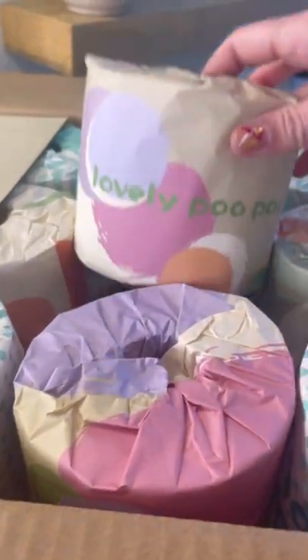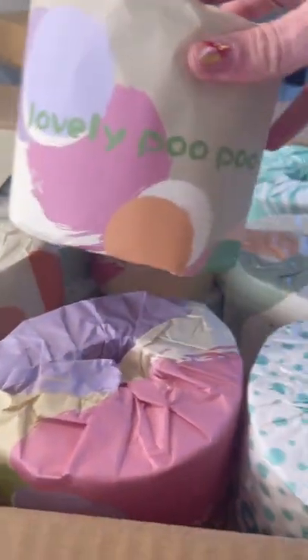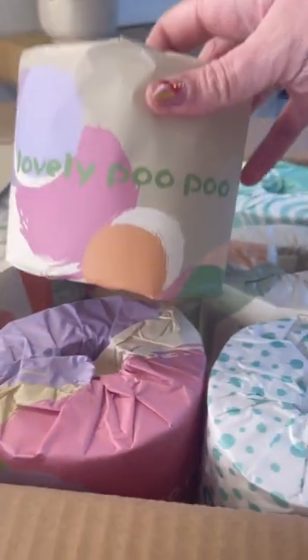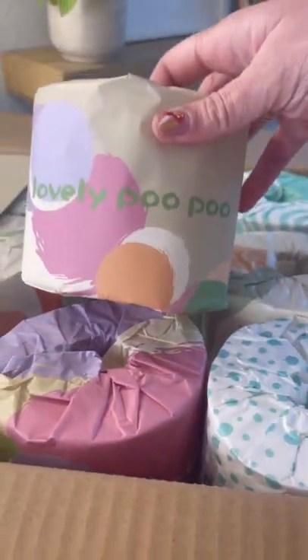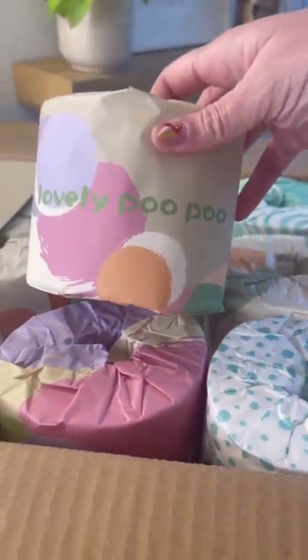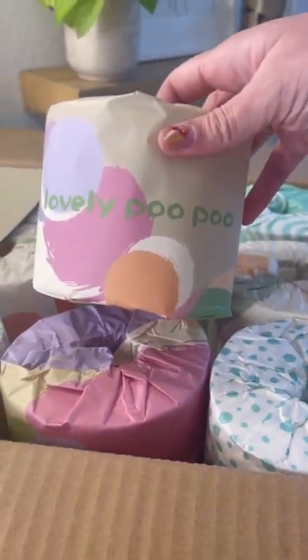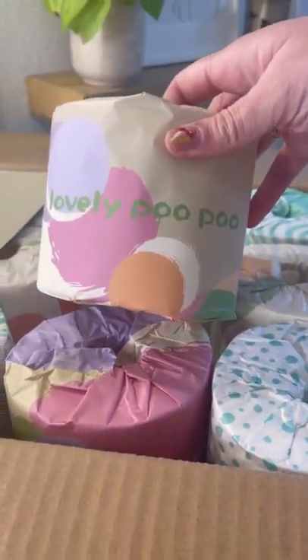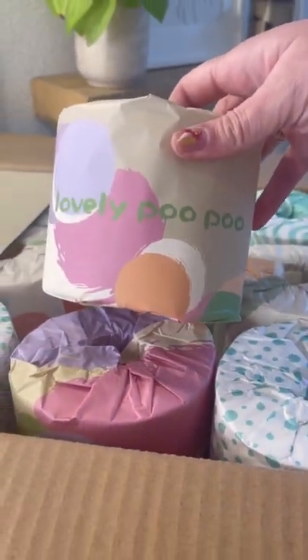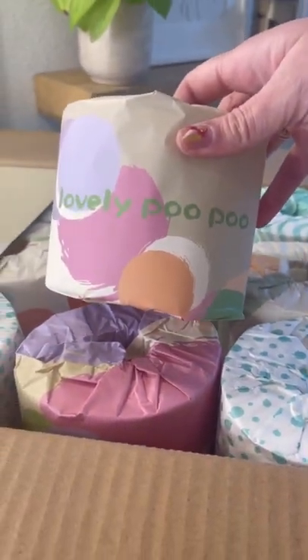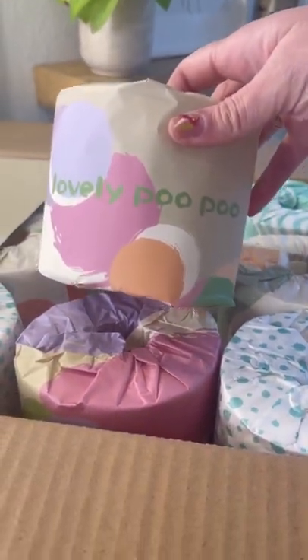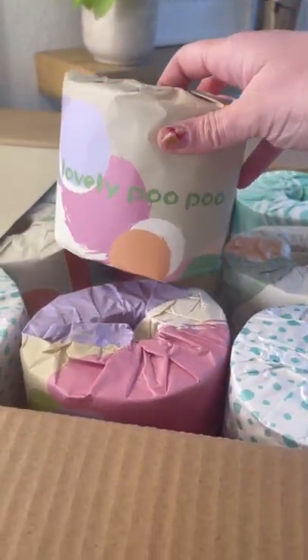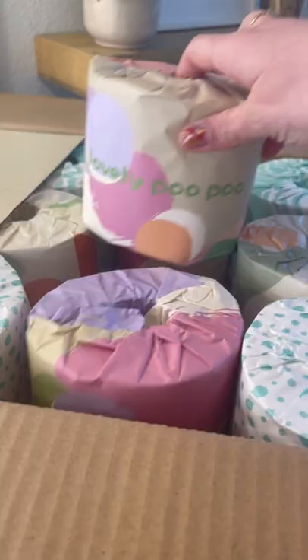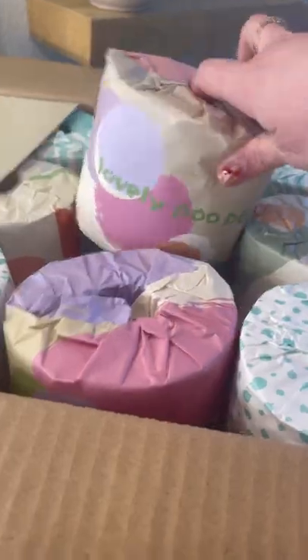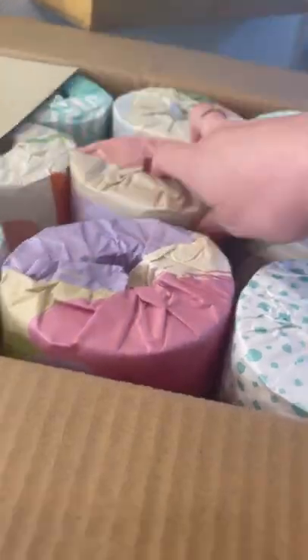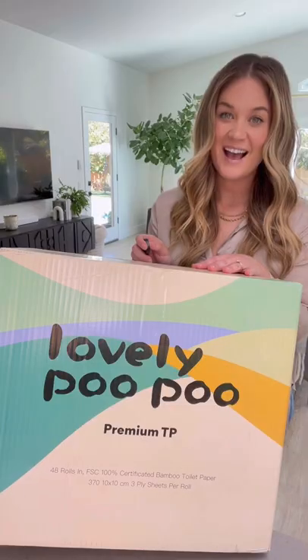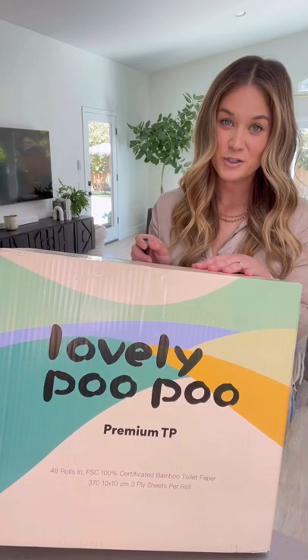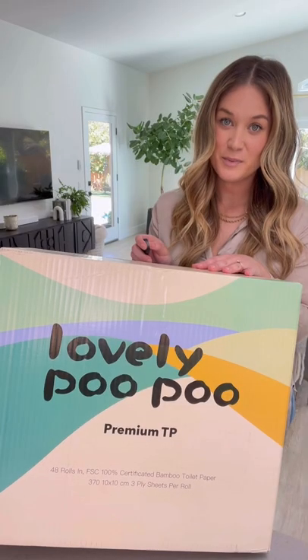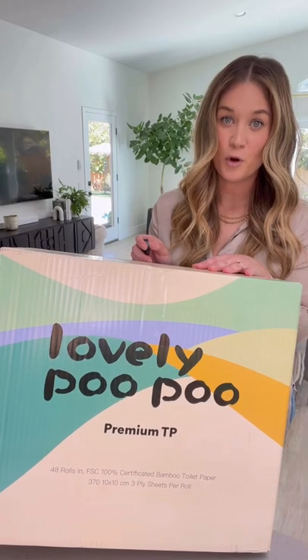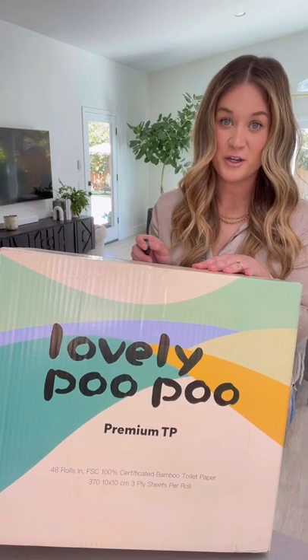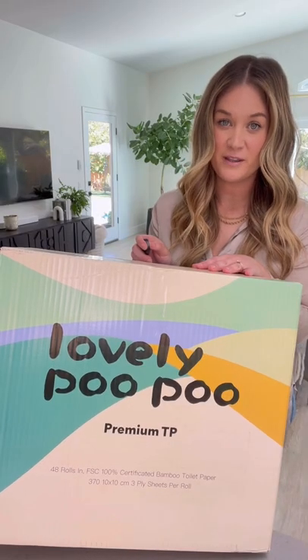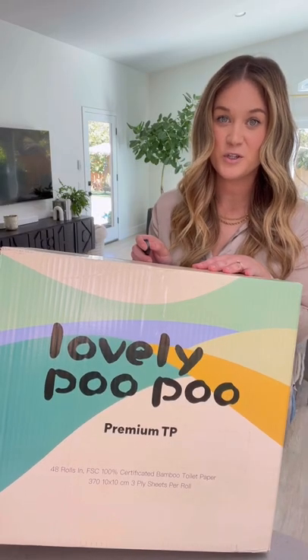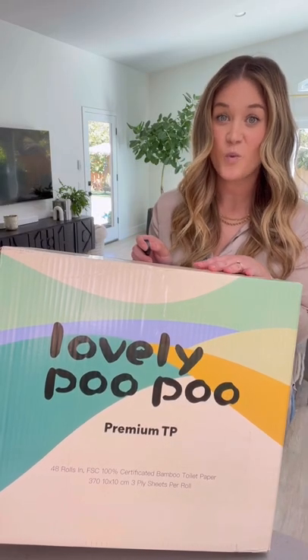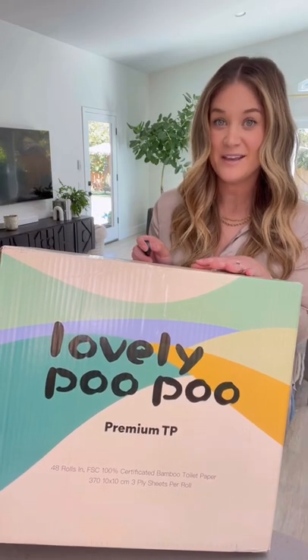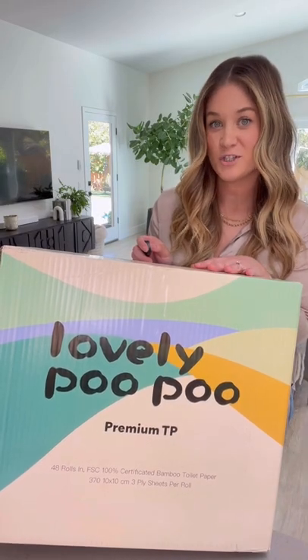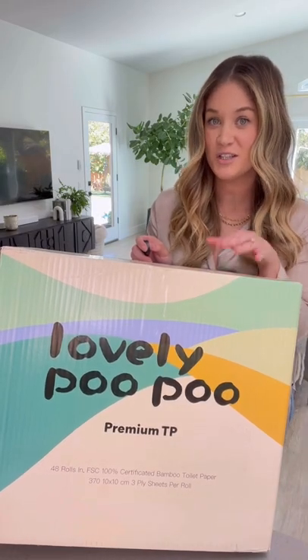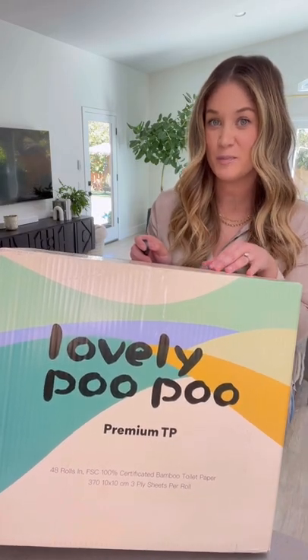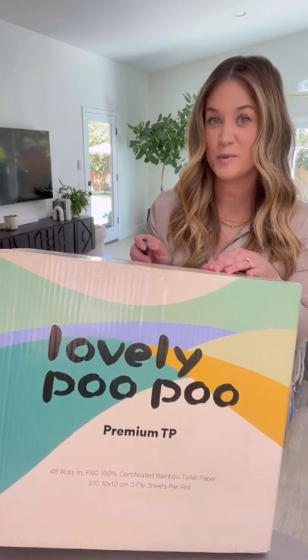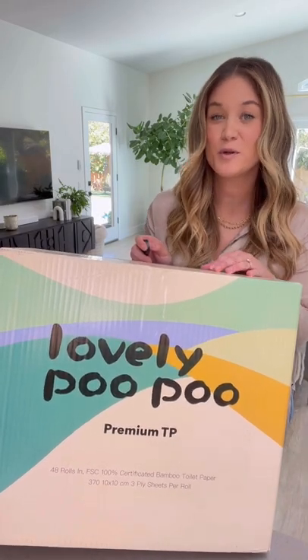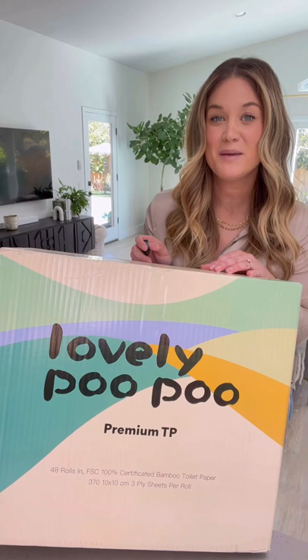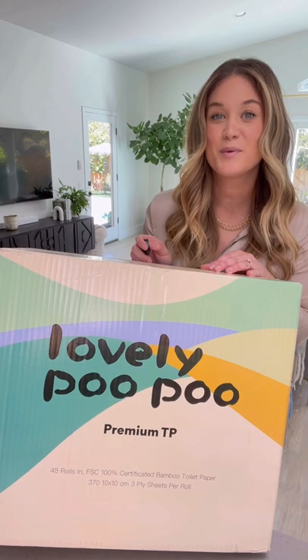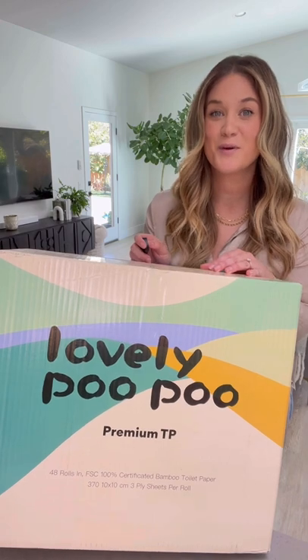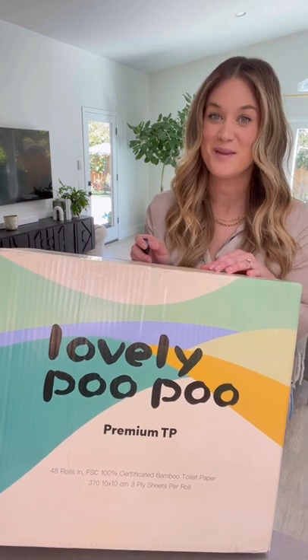I'm obsessed with this super cute packaging and I love that they're individually wrapped. I've been trying to be more eco-friendly, which is why I've switched to Lovely Poo Poo's Premium Bamboo Toilet Paper.